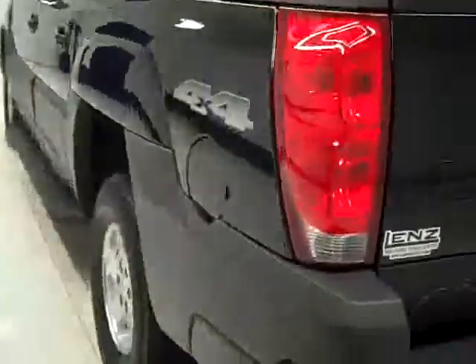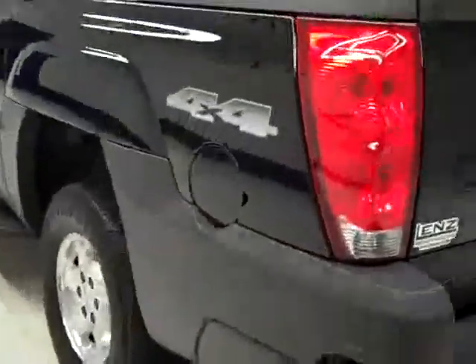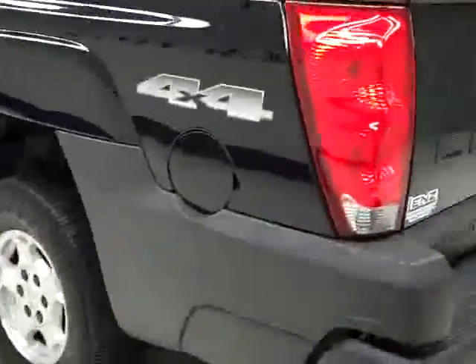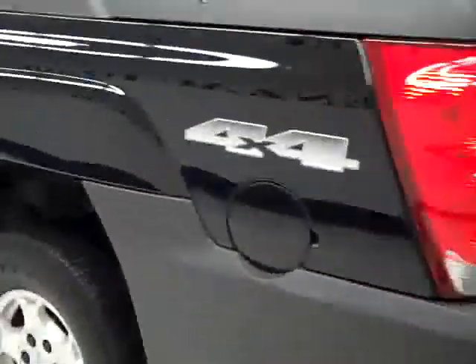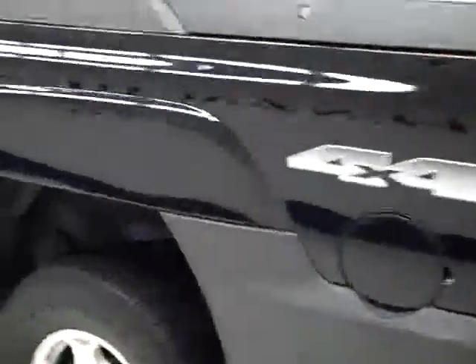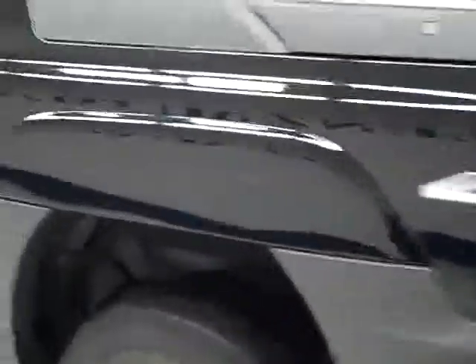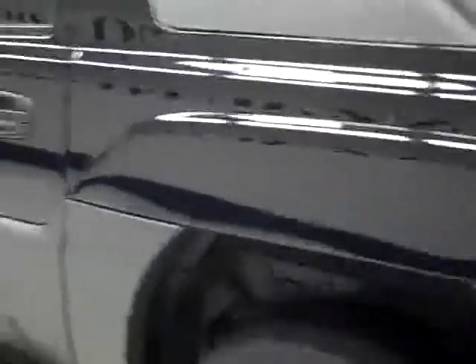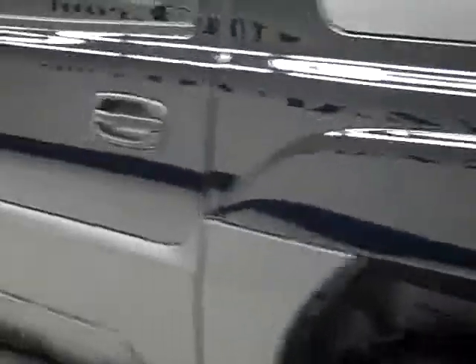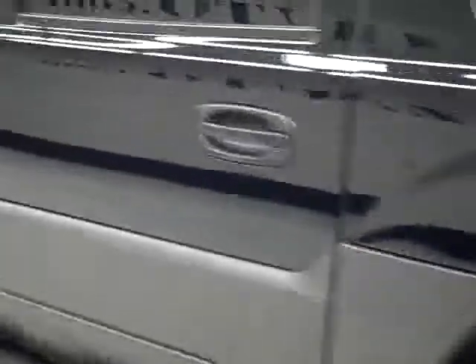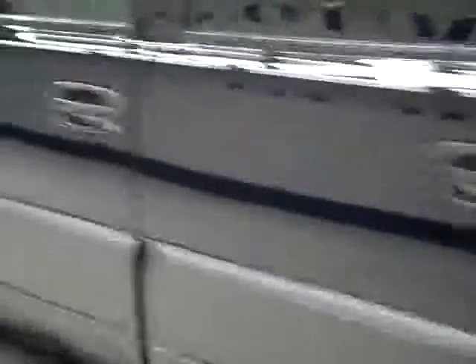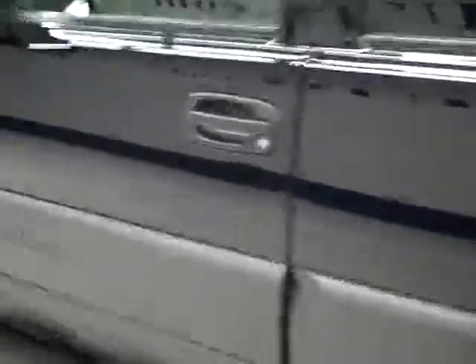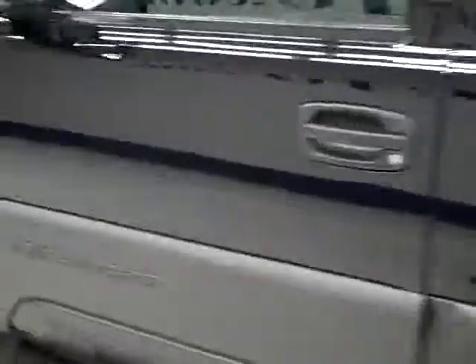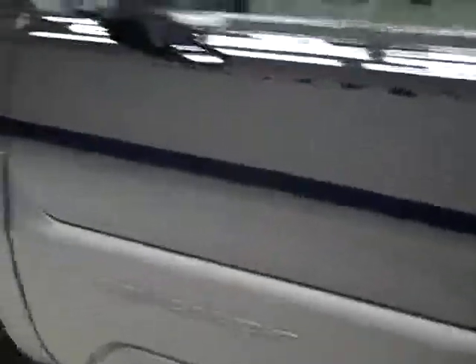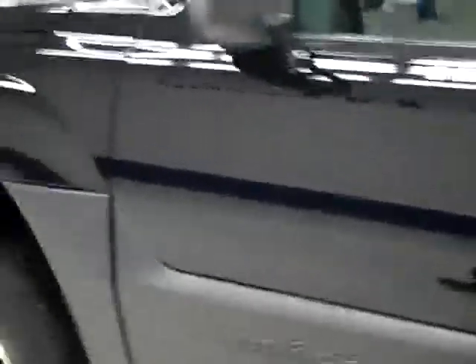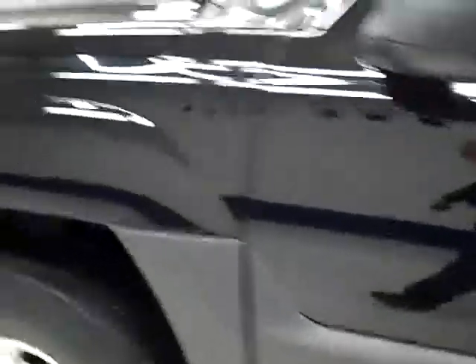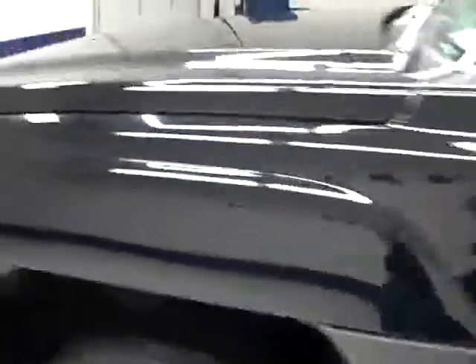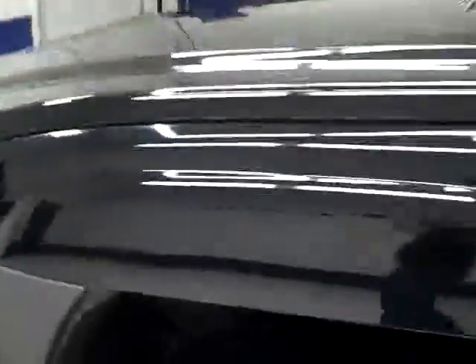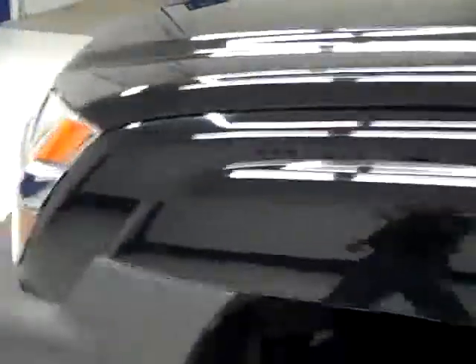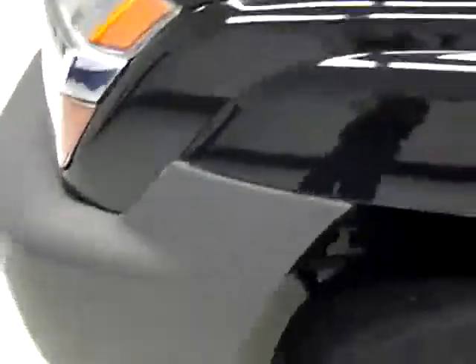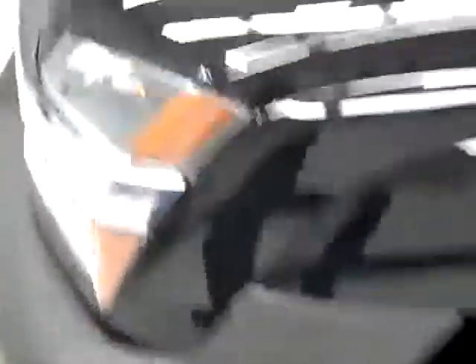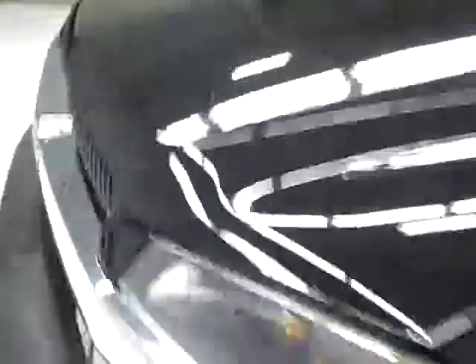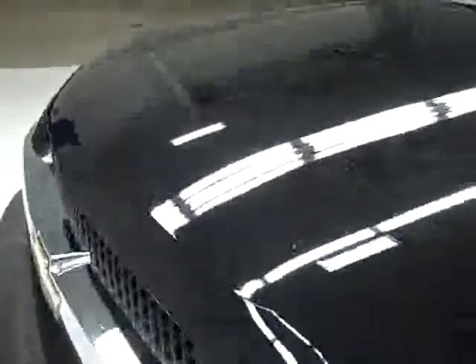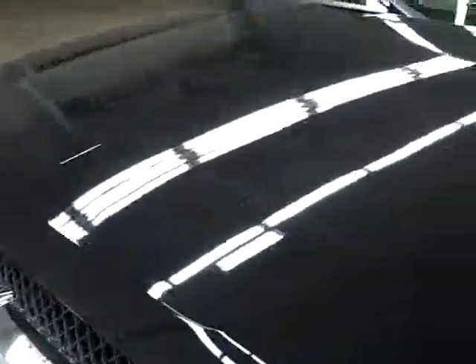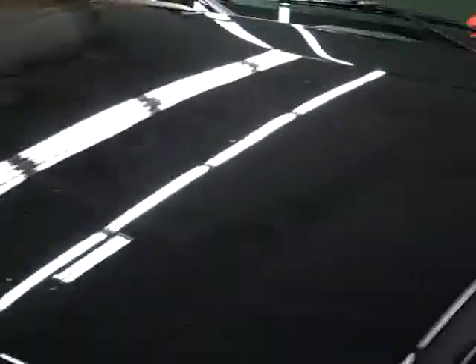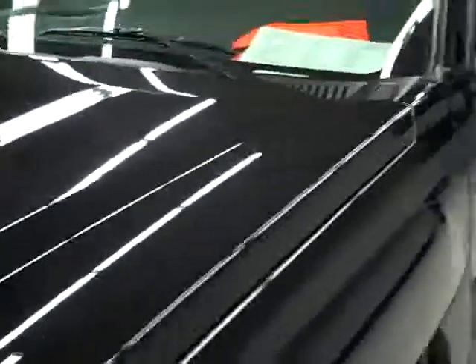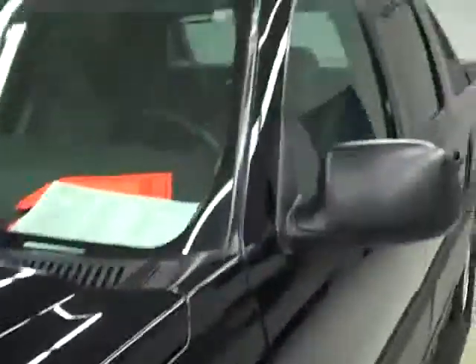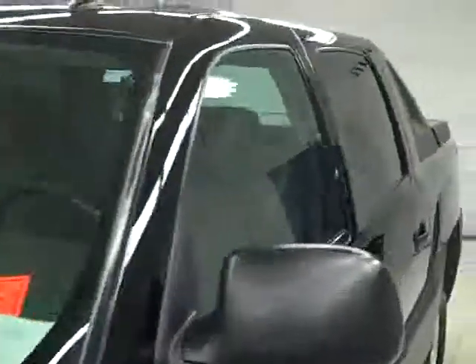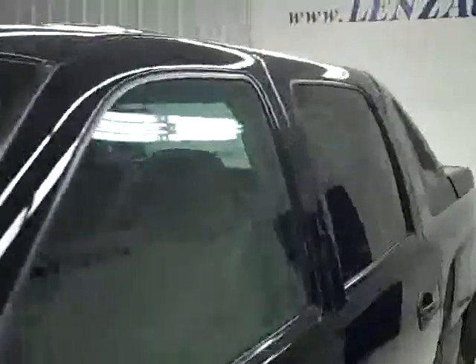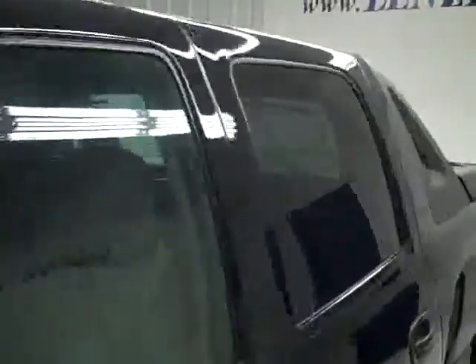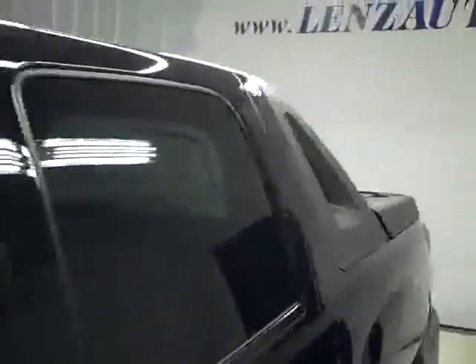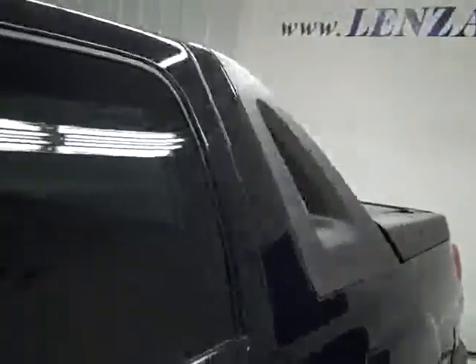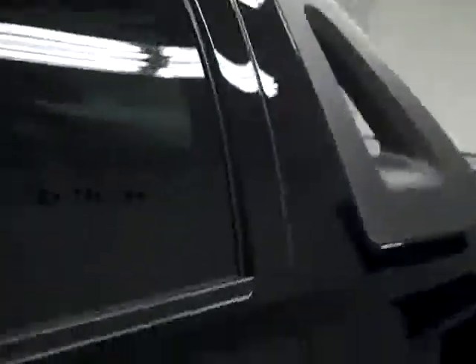Down this side, again nice clean shiny paint. Not seeing any dents, dings, or scratches over here. Hood looks good too.